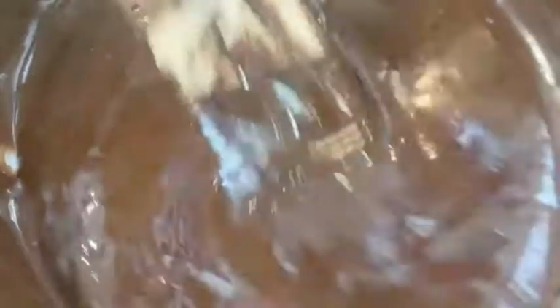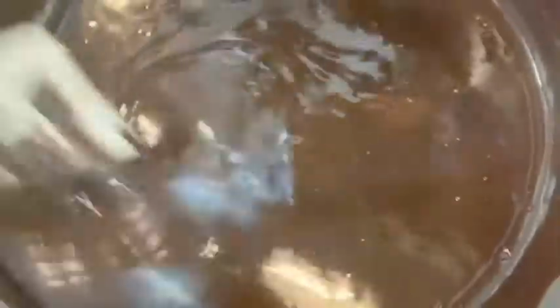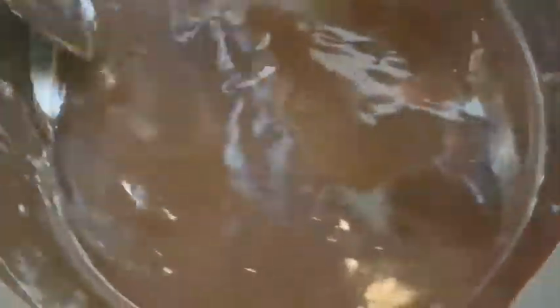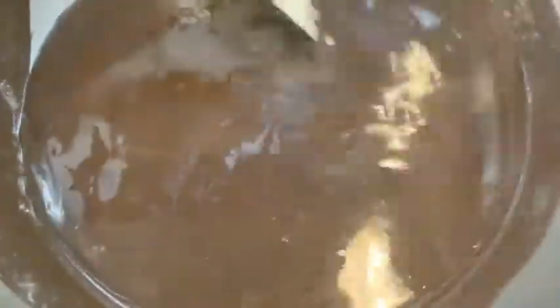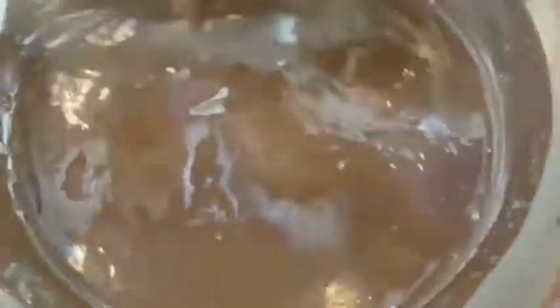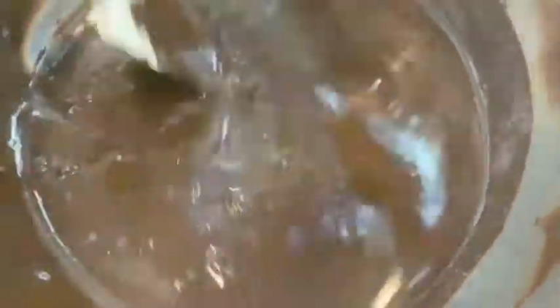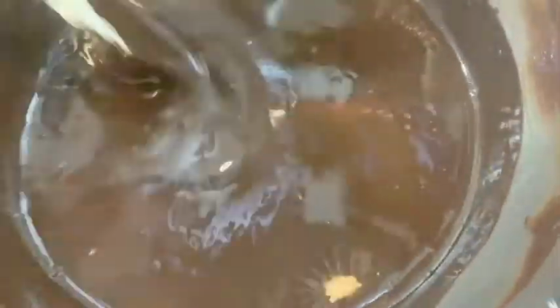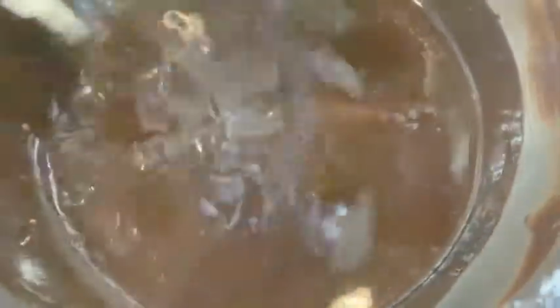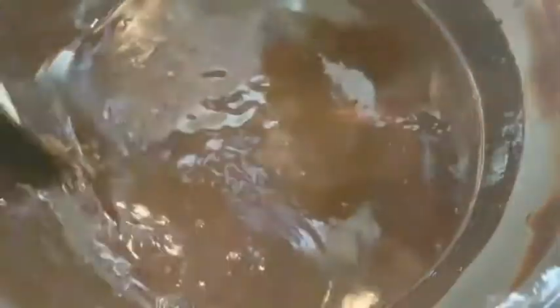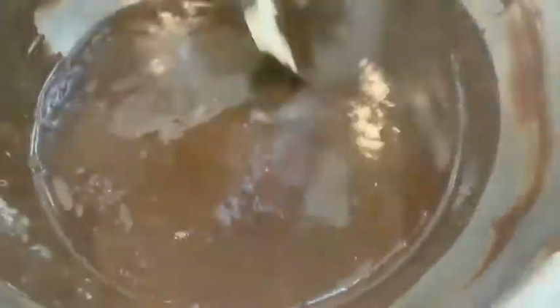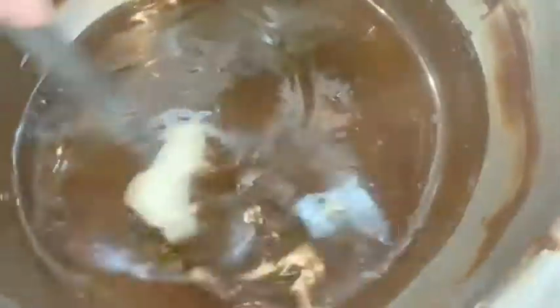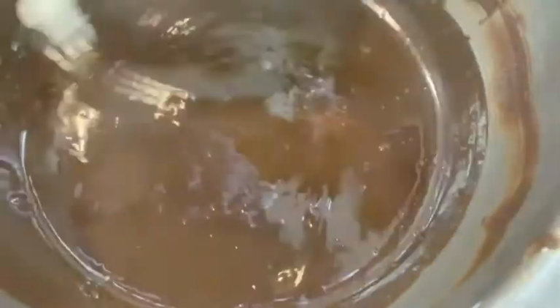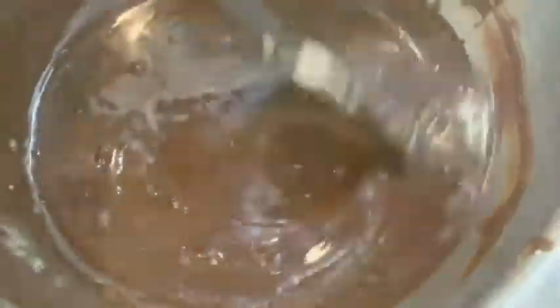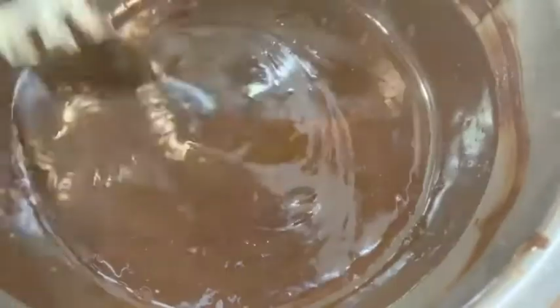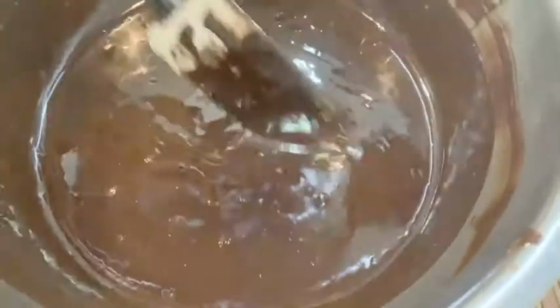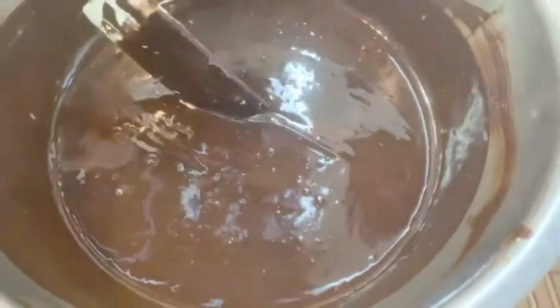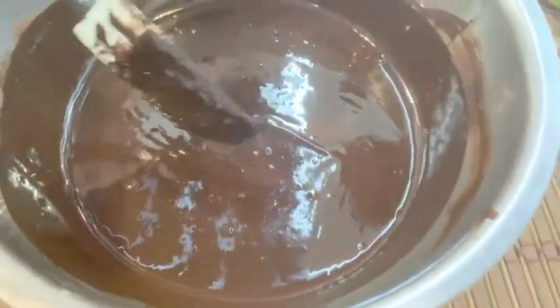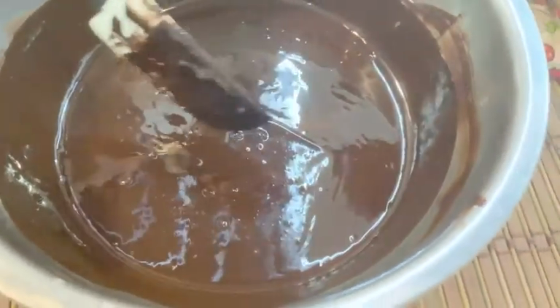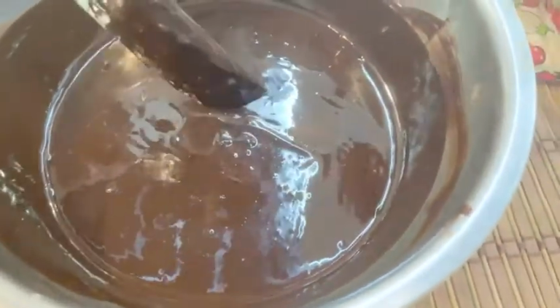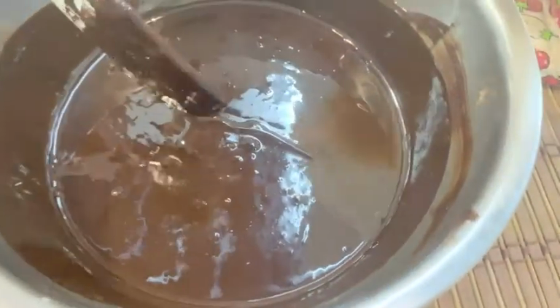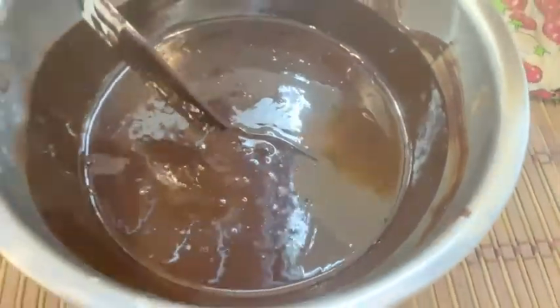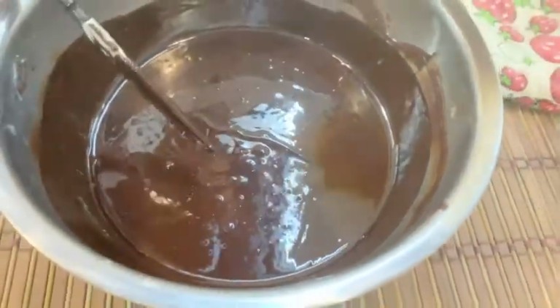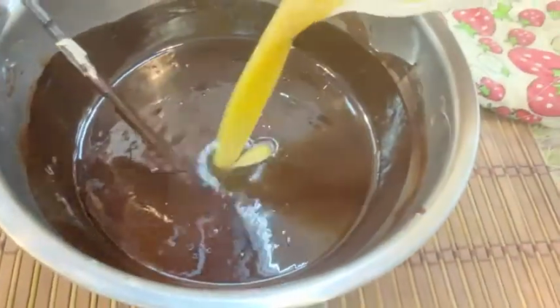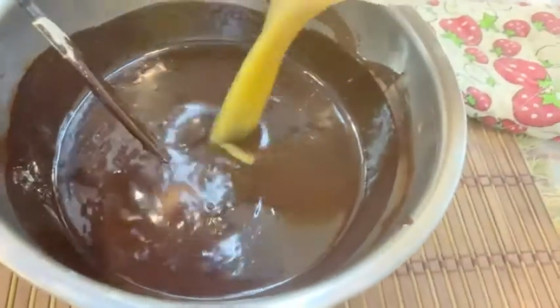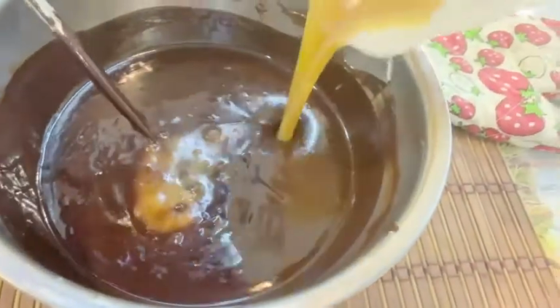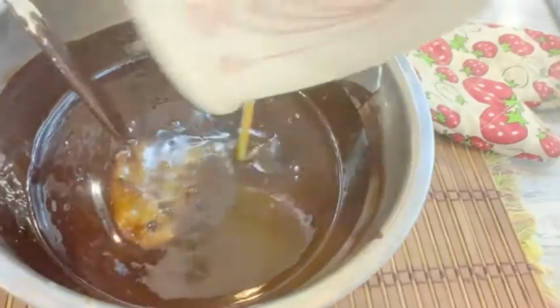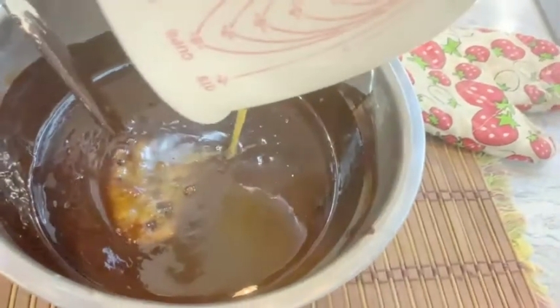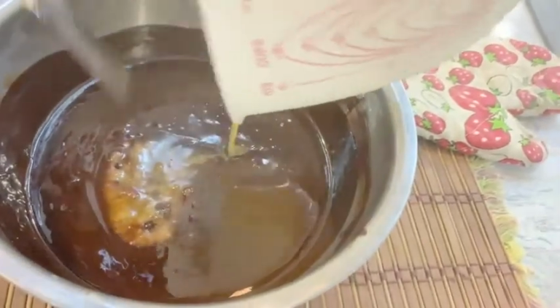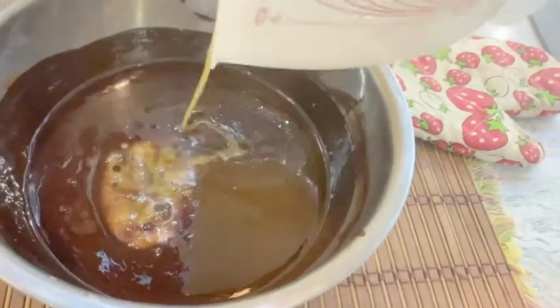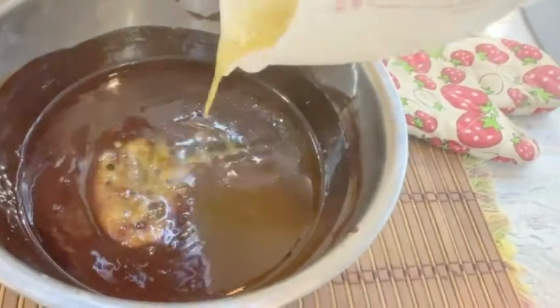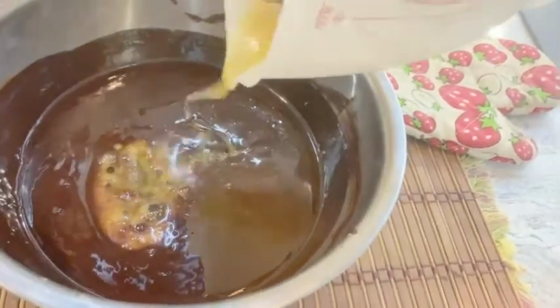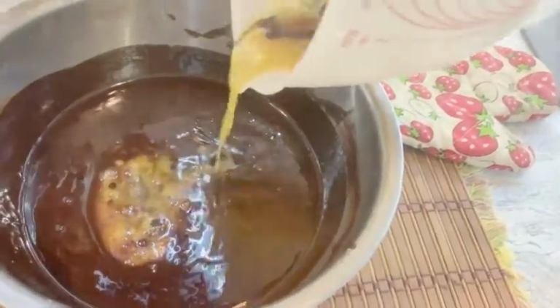The chocolate is already well mixed with butter. What we're going to do now is add in the egg mixed with the brown sugar.